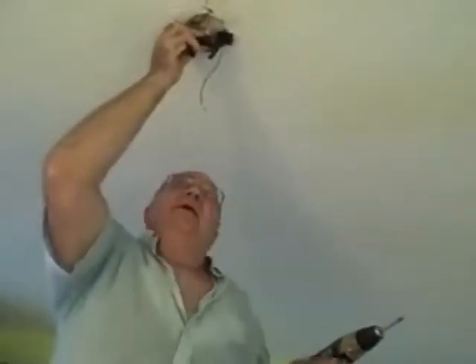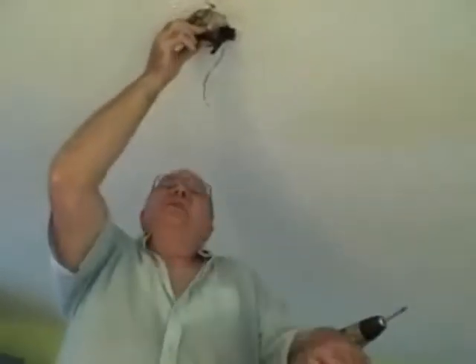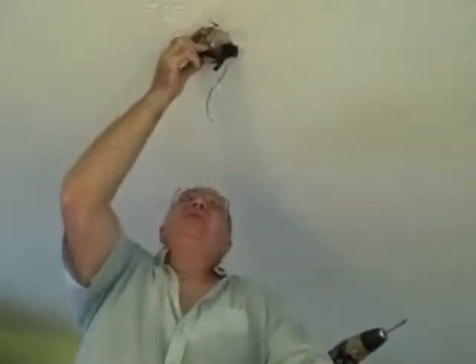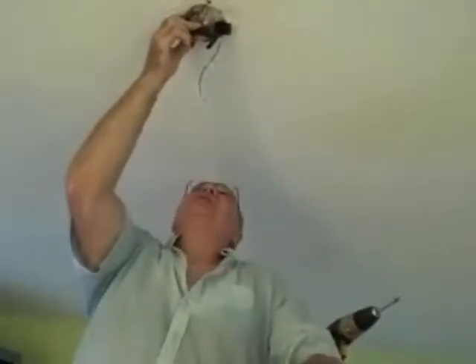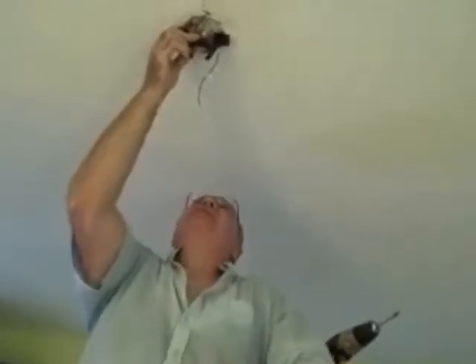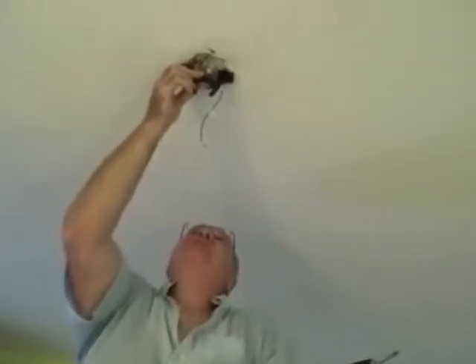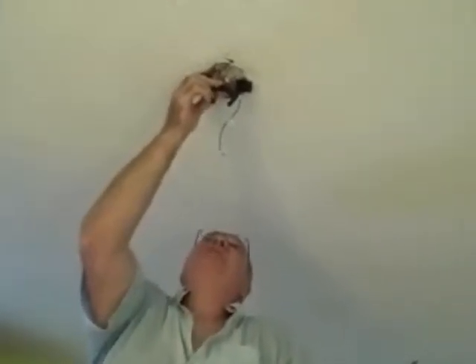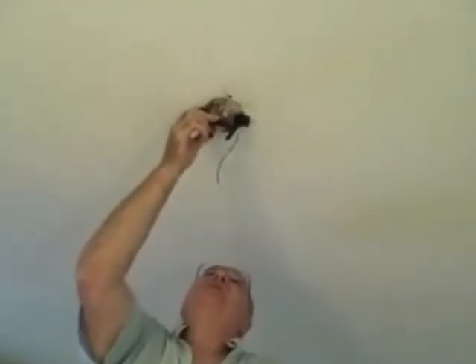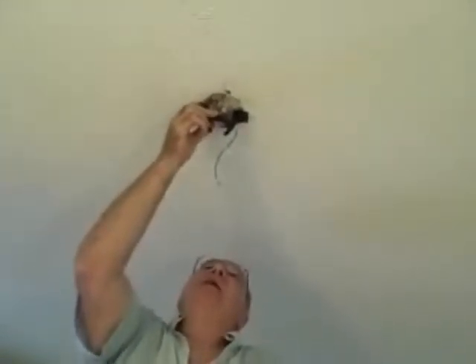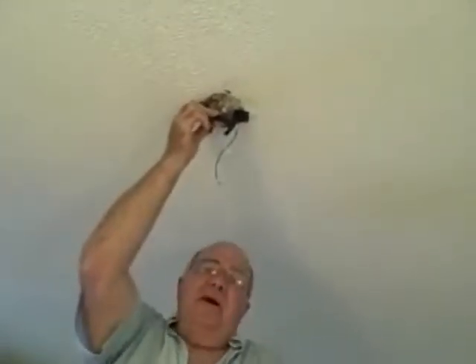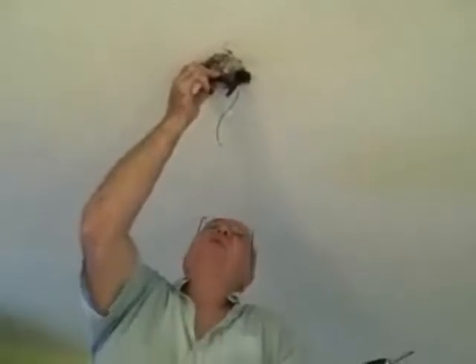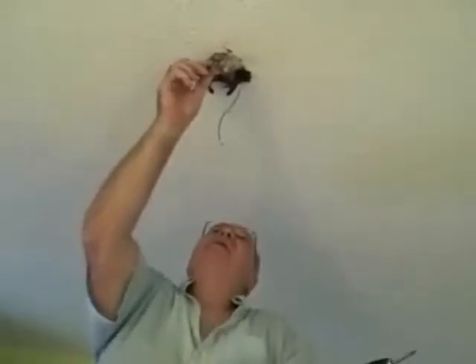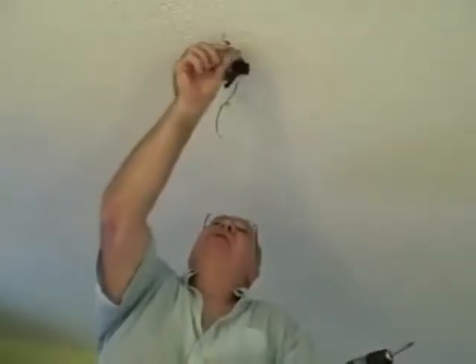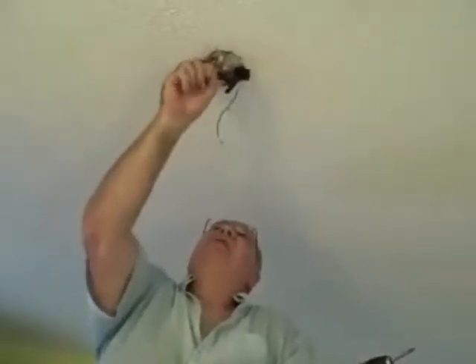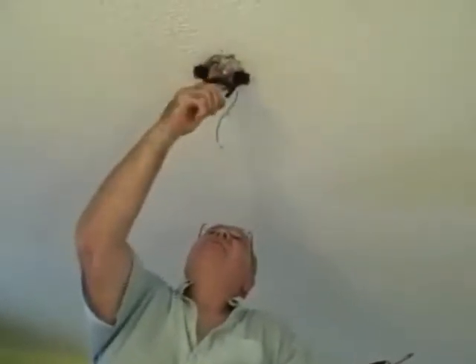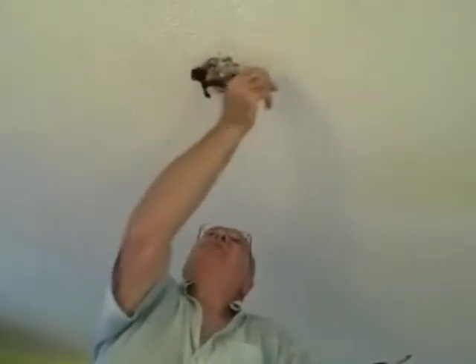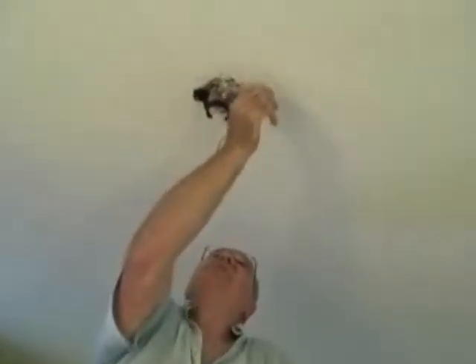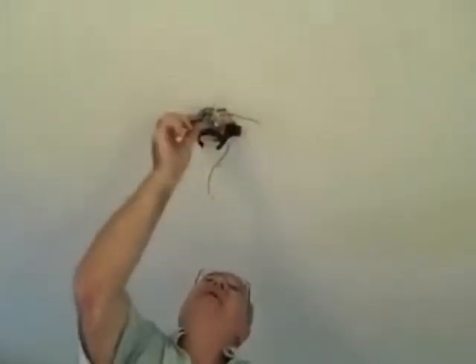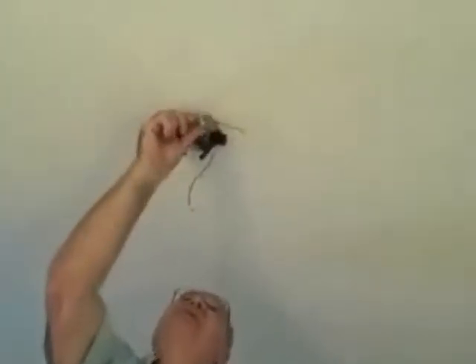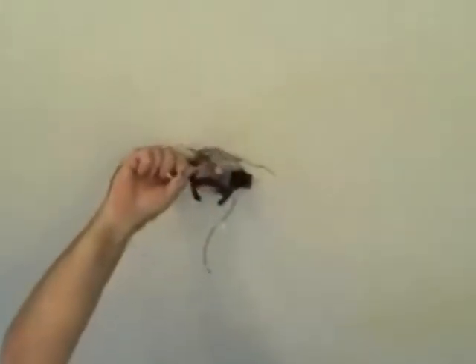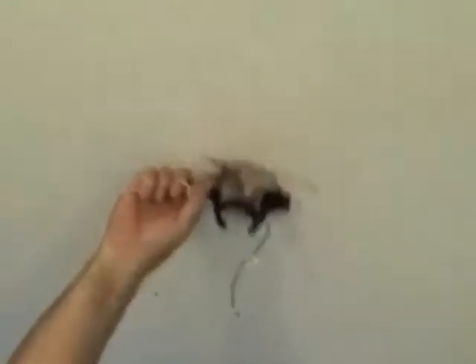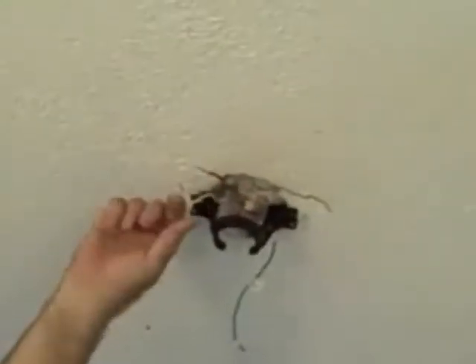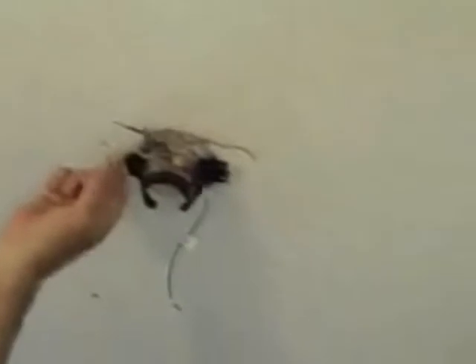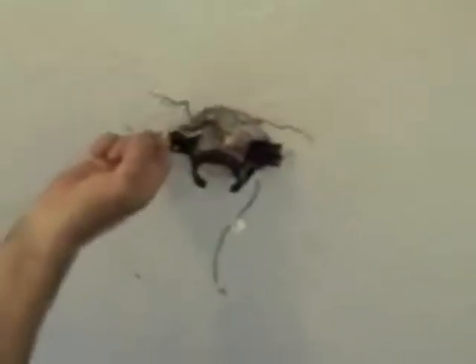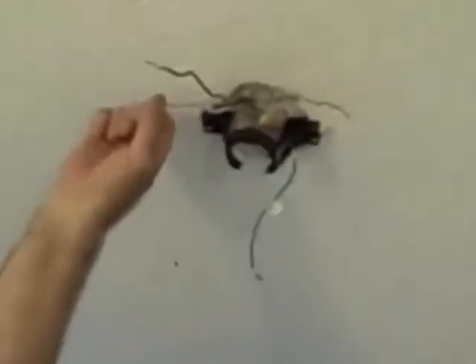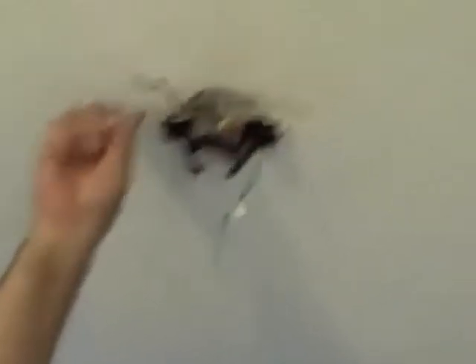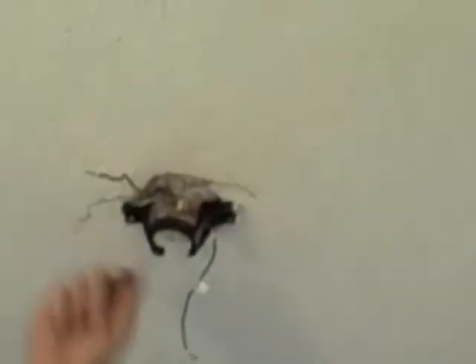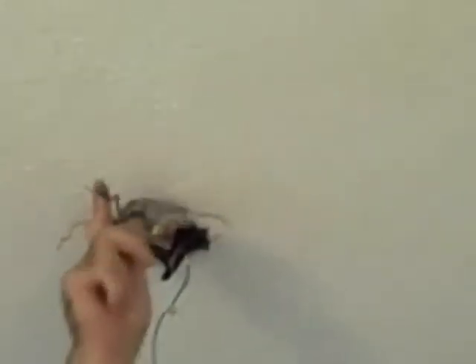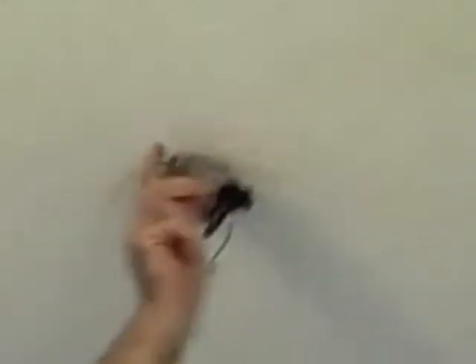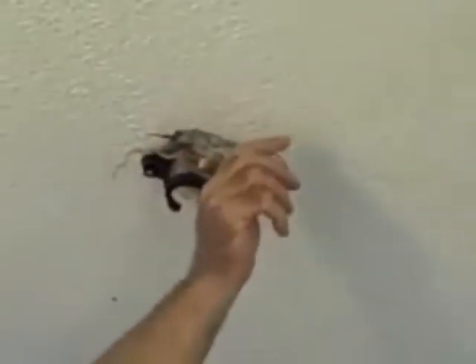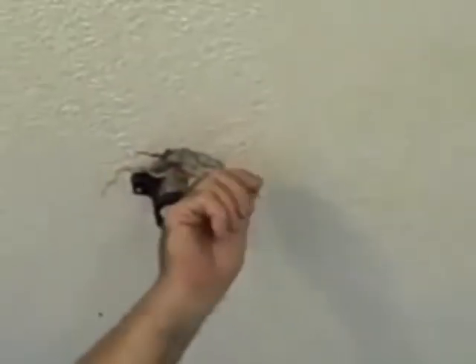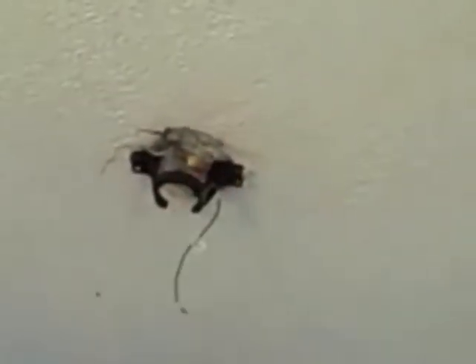We talked originally about the black wire, the white wire, and the ground wire from the outlet. That's these three wires right here — there's our white, our black, and our ground.